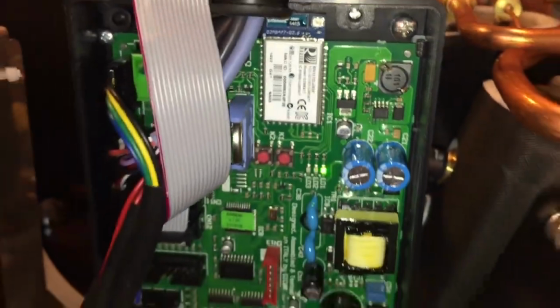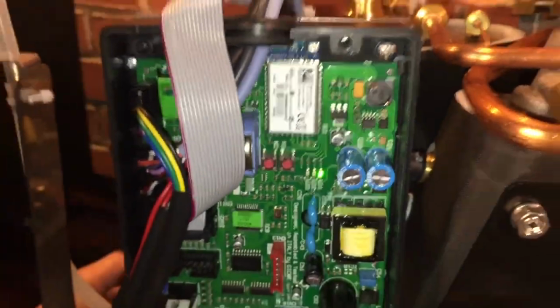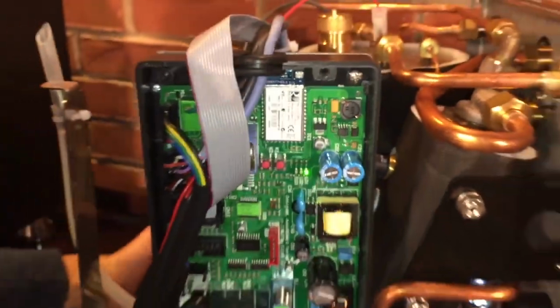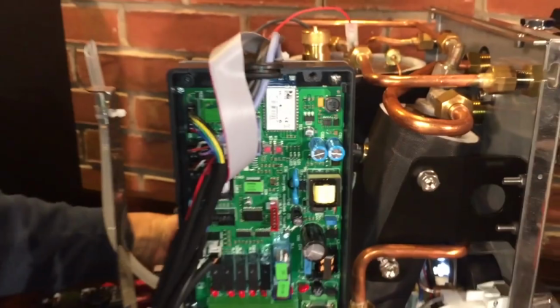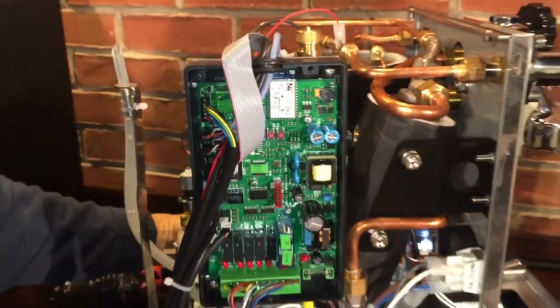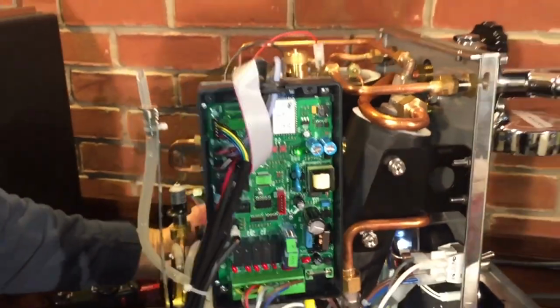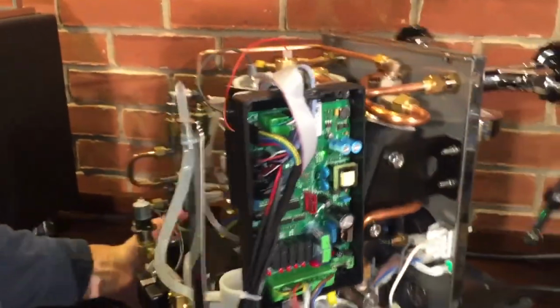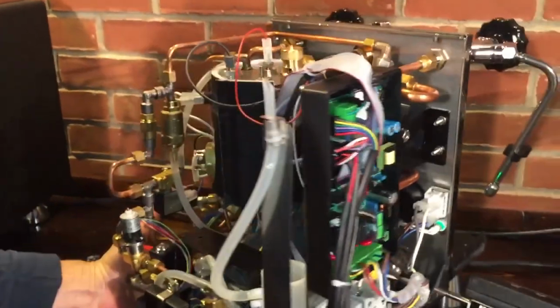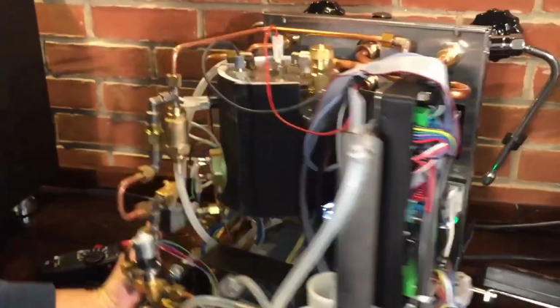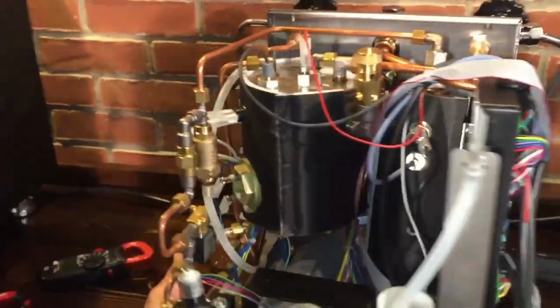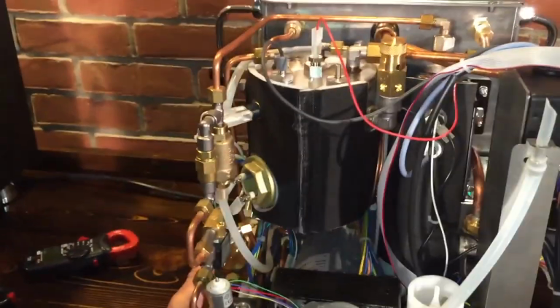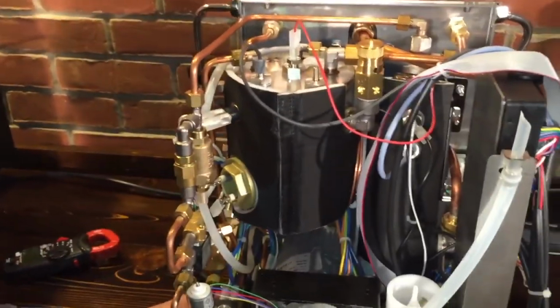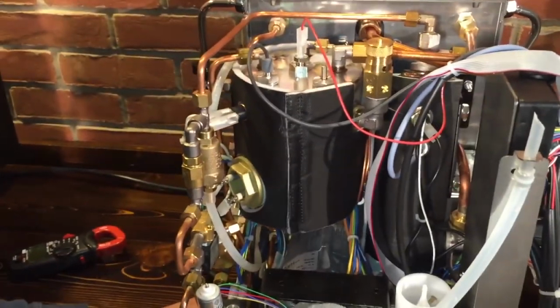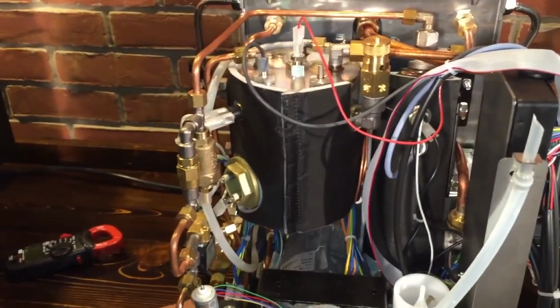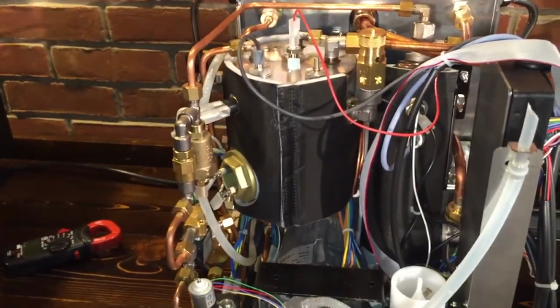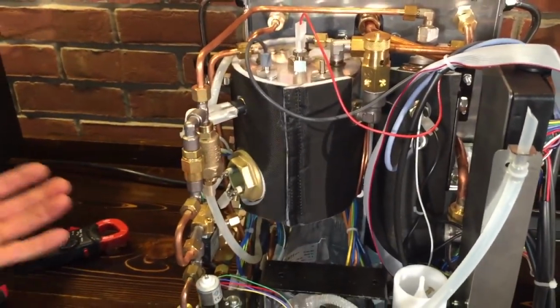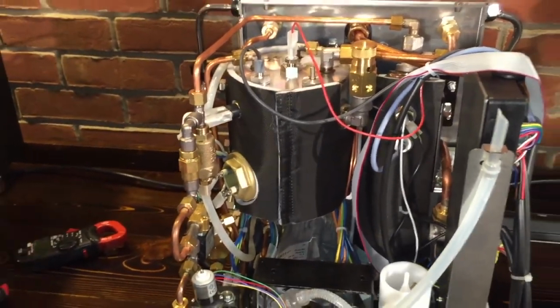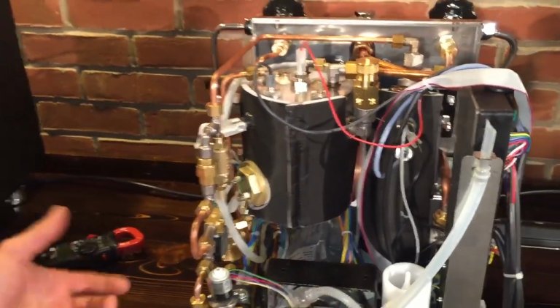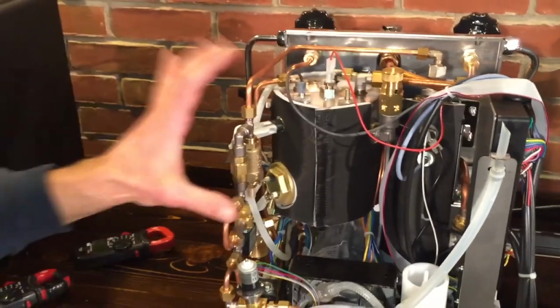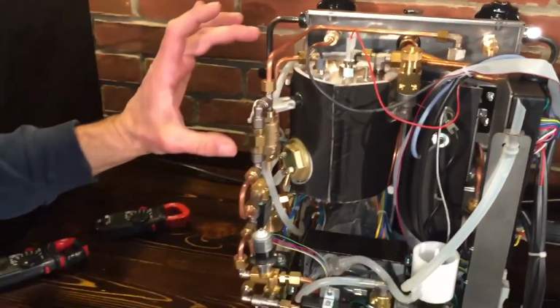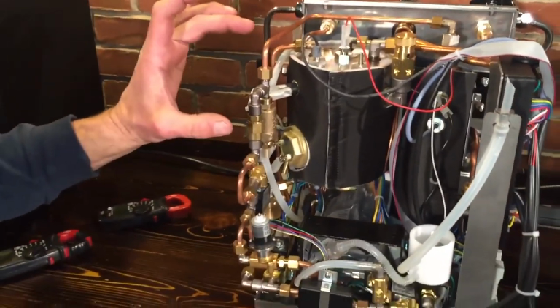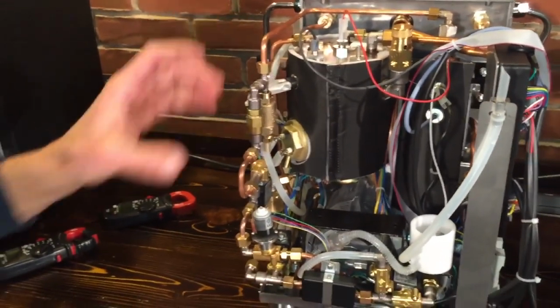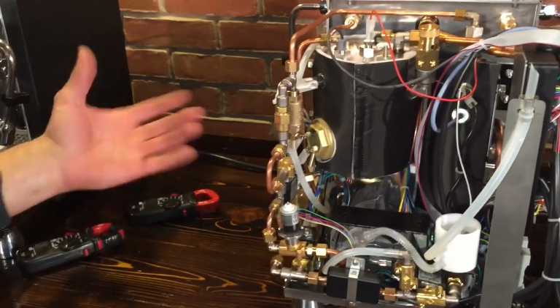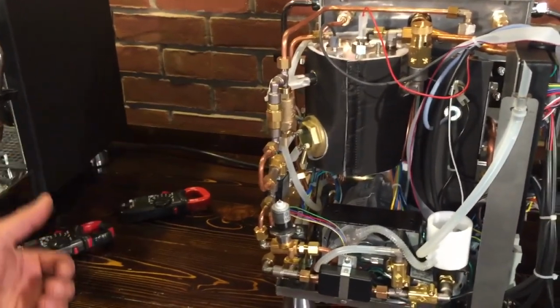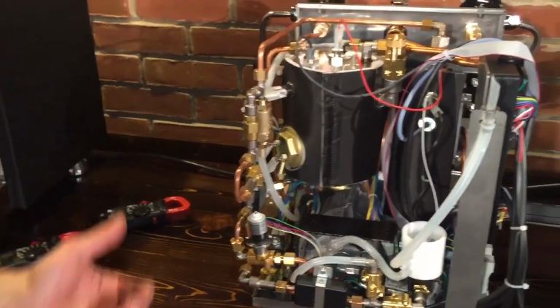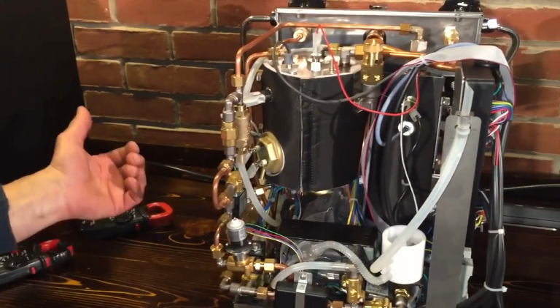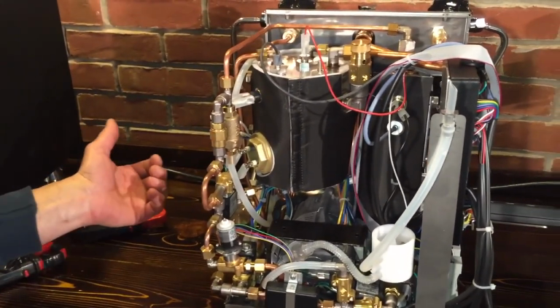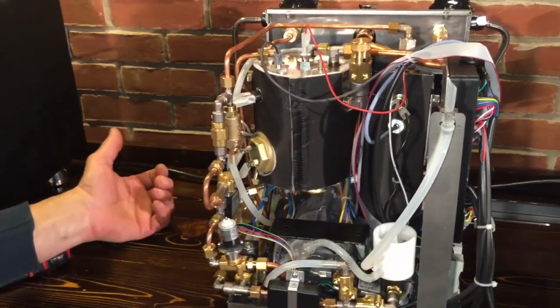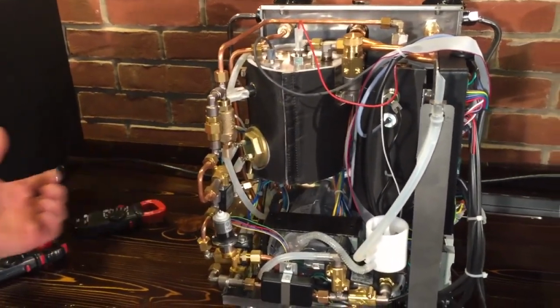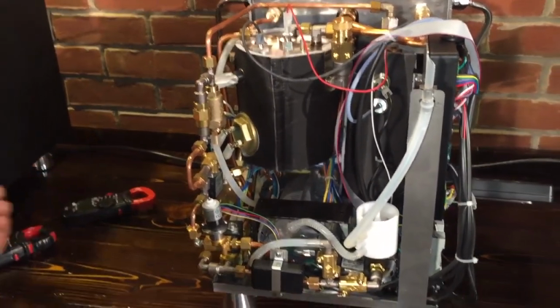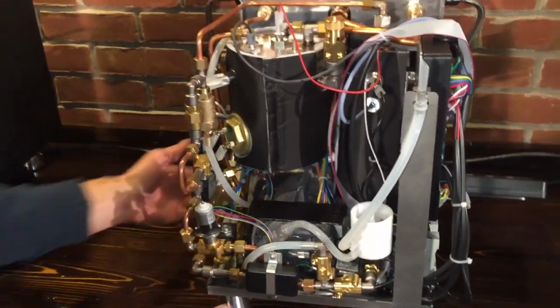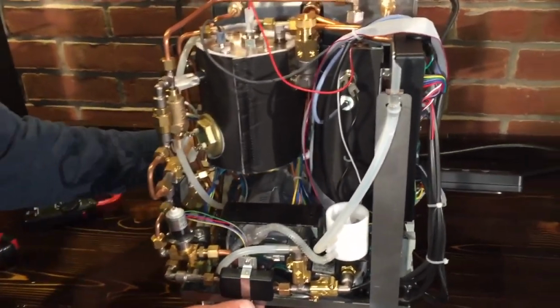This machine is app controllable - there's a Wi-Fi module right there. It makes a direct connection to your smartphone over Wi-Fi. You turn on your Wi-Fi and you'll see it listed as Rocket Espresso. You have the app, which is easy enough to download and set up.